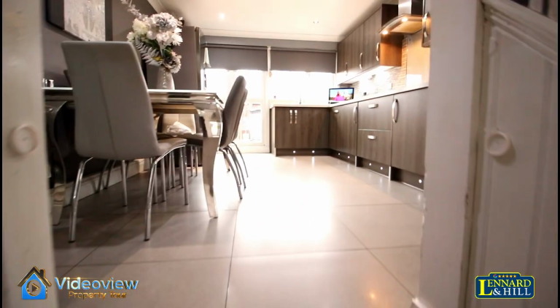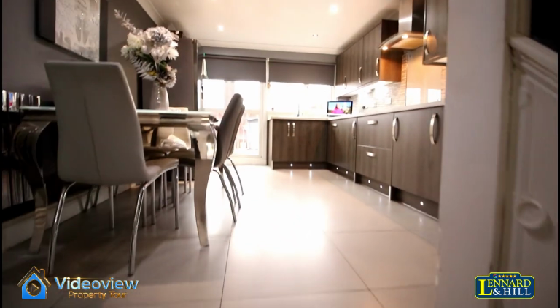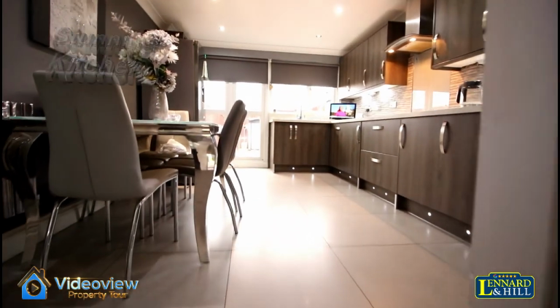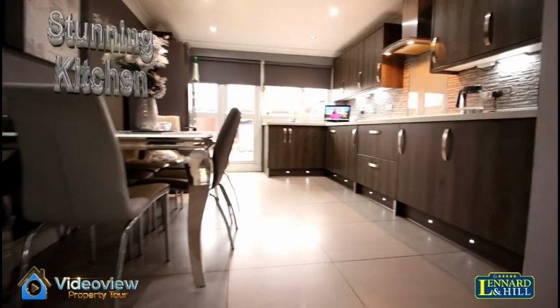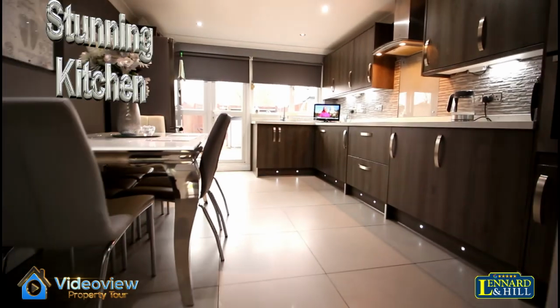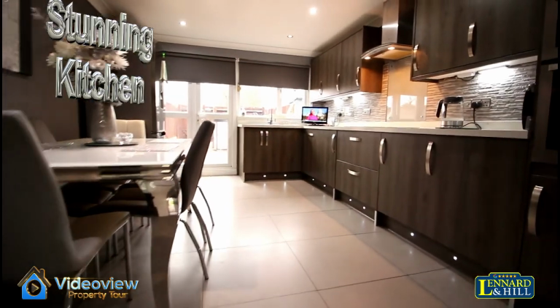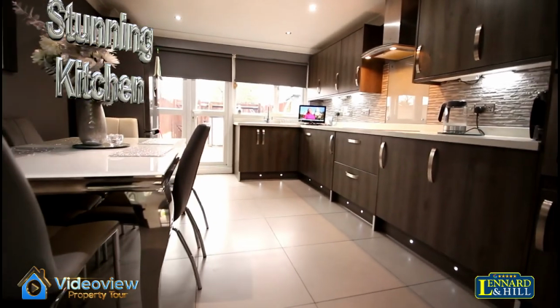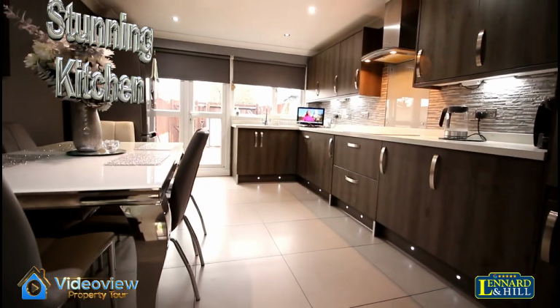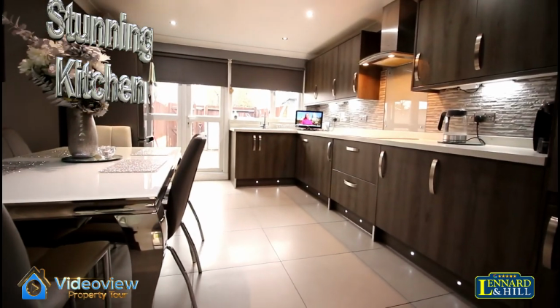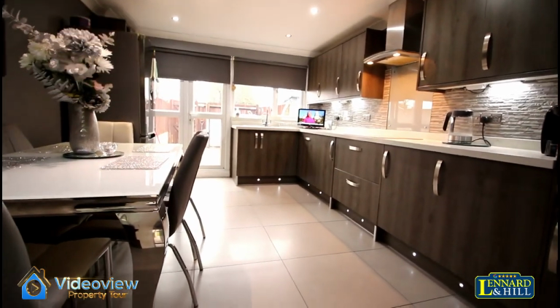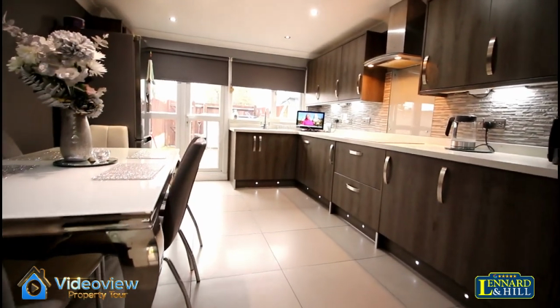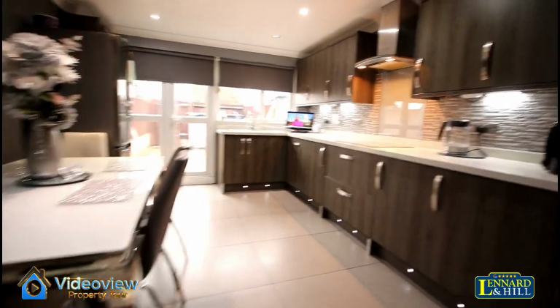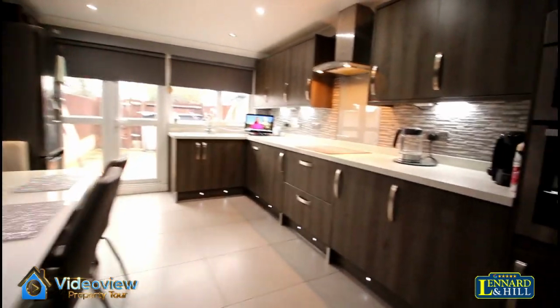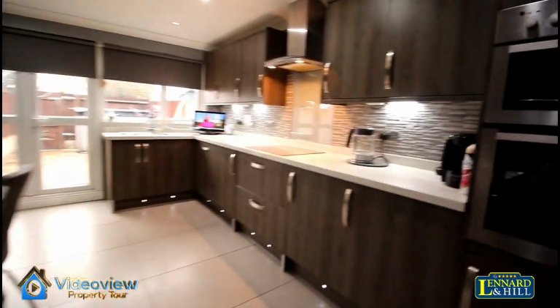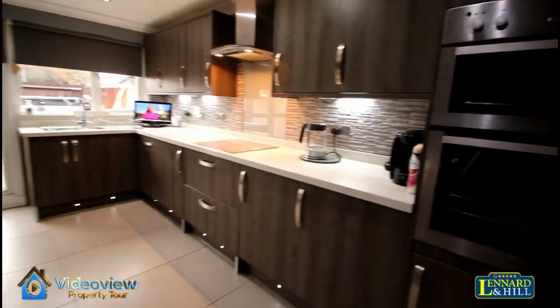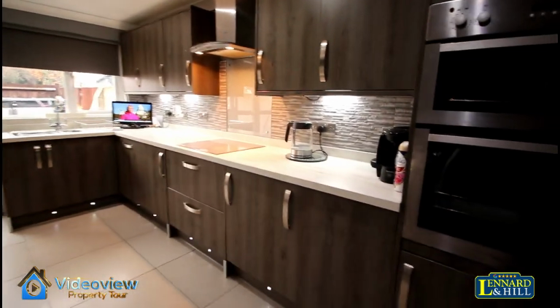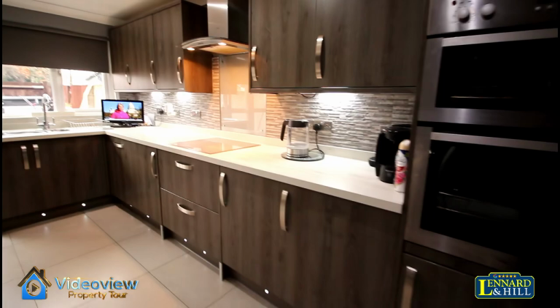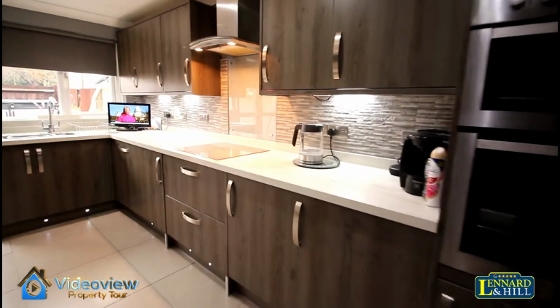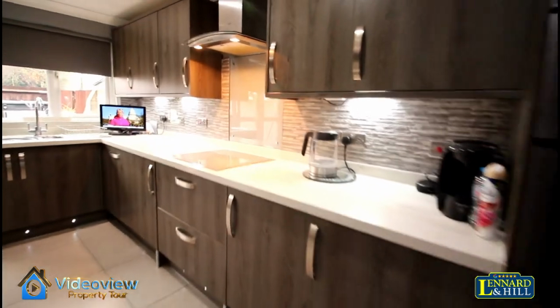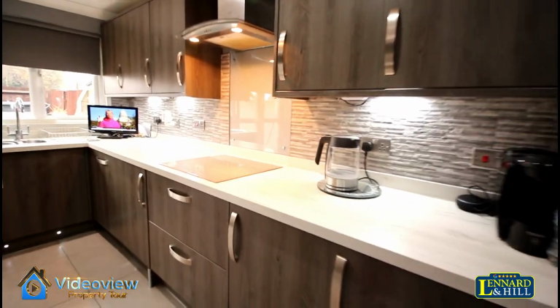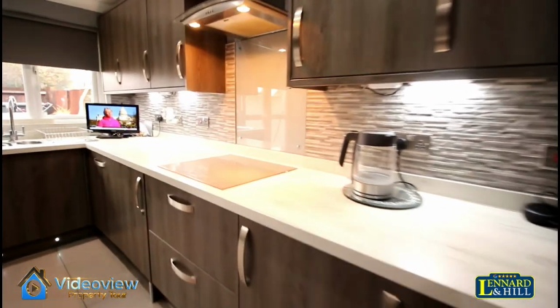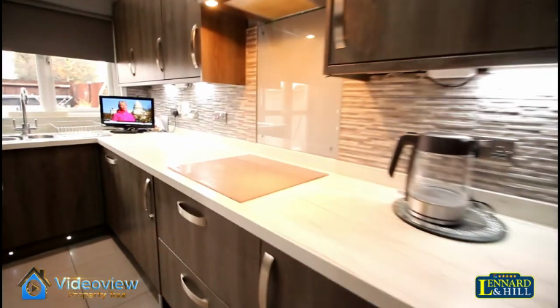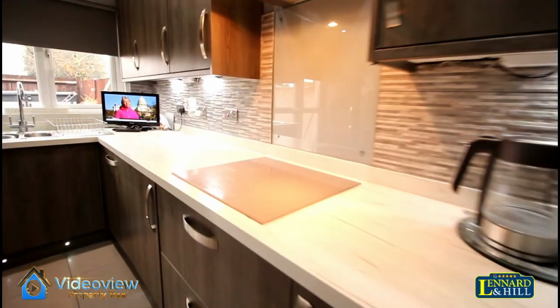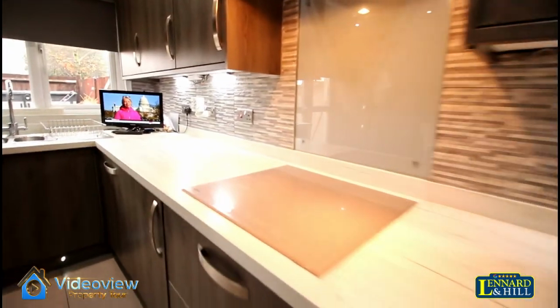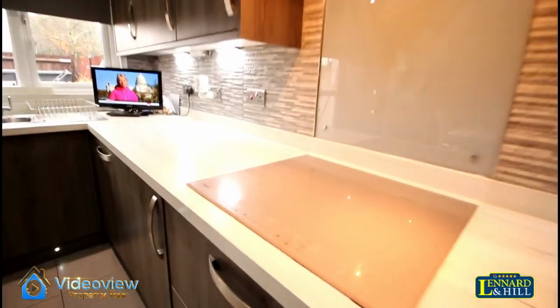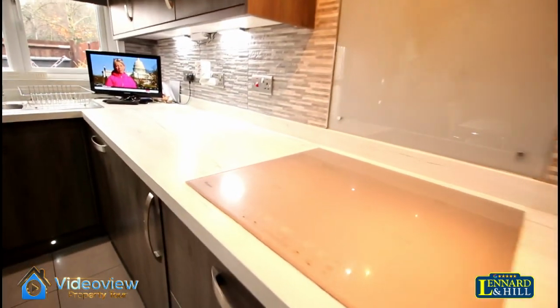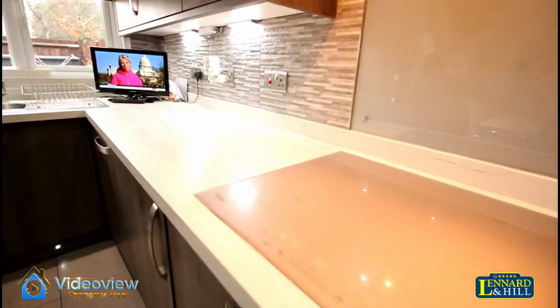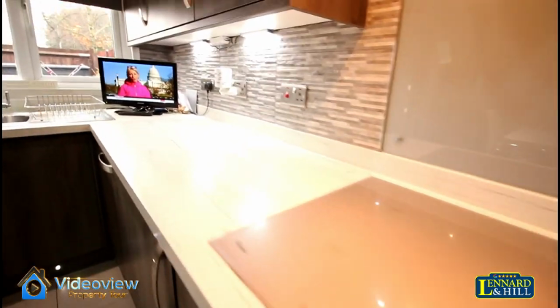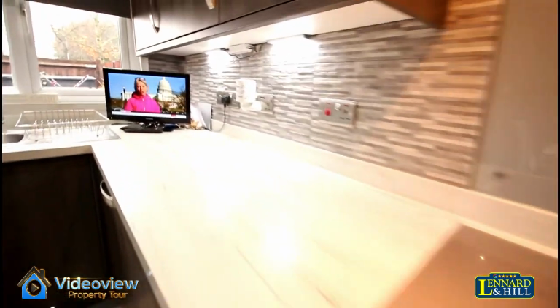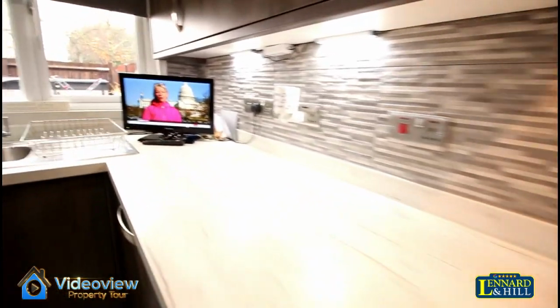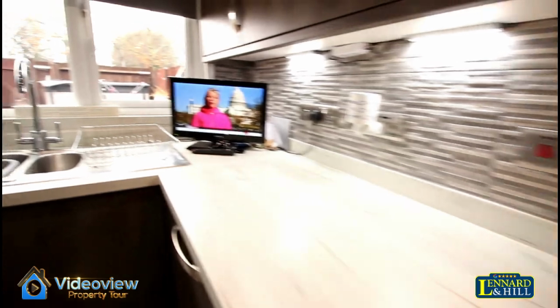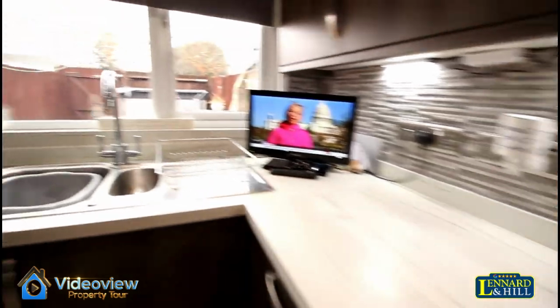Straight up to the split level is this beautiful kitchen. Attractive tiling, stunning units and a quartz stone worktop with the induction hob, and a double oven built in.